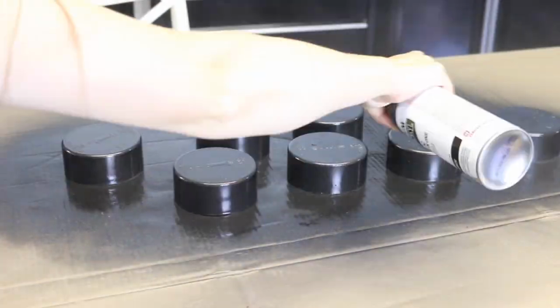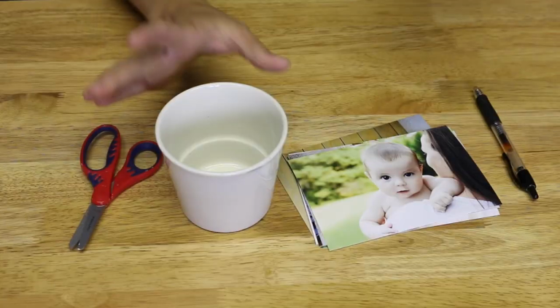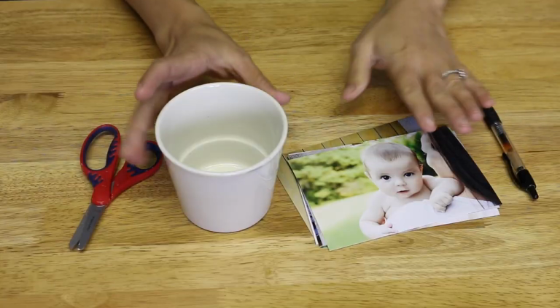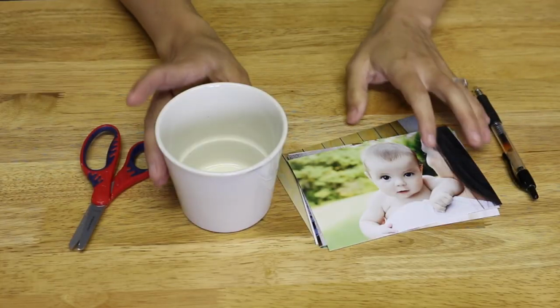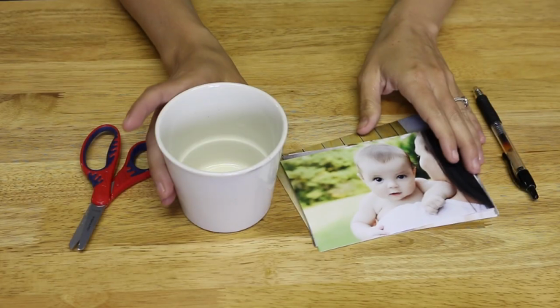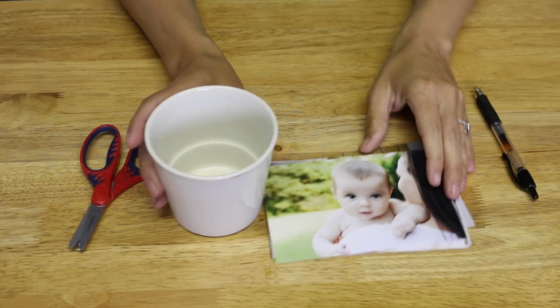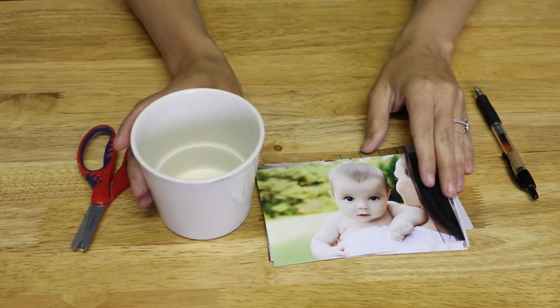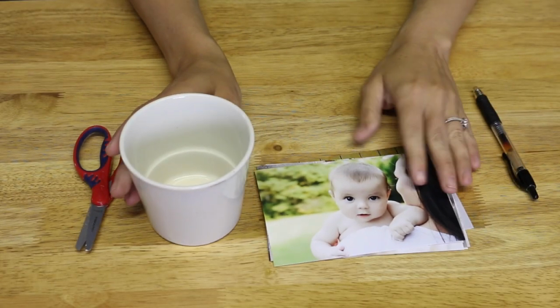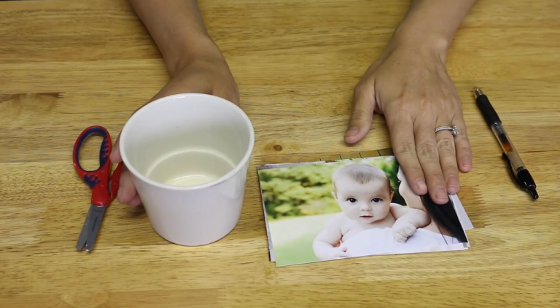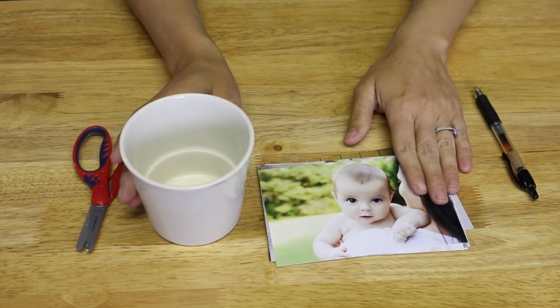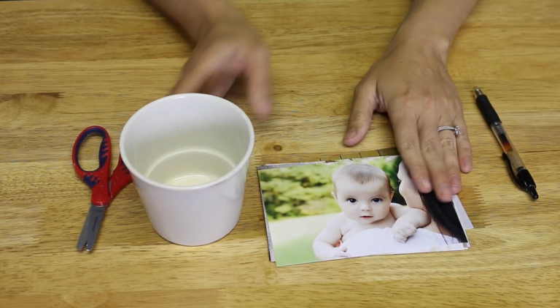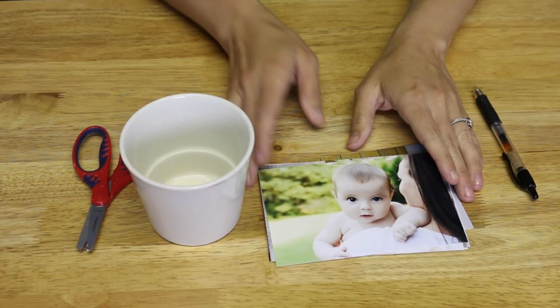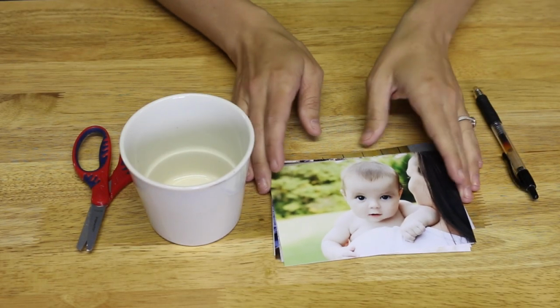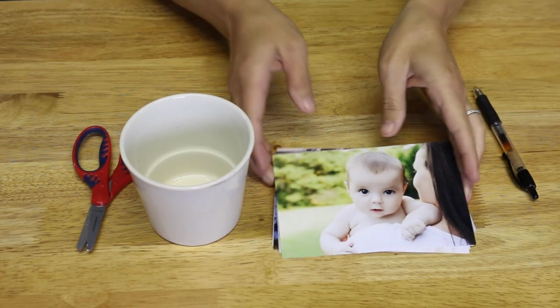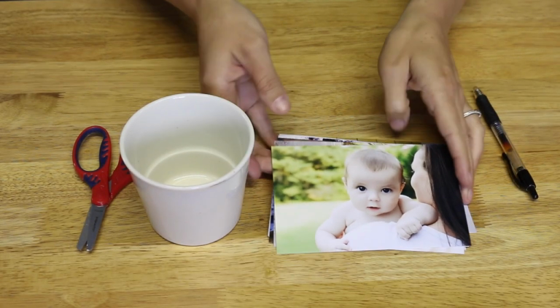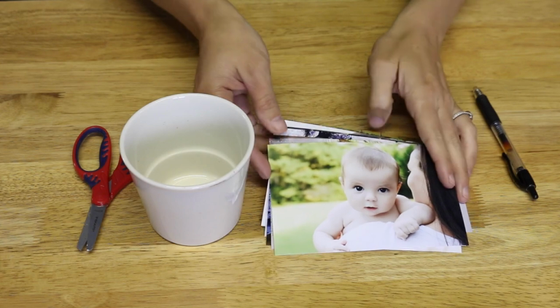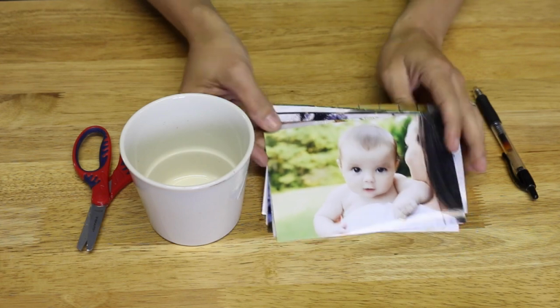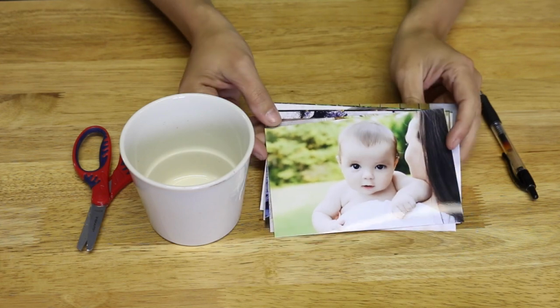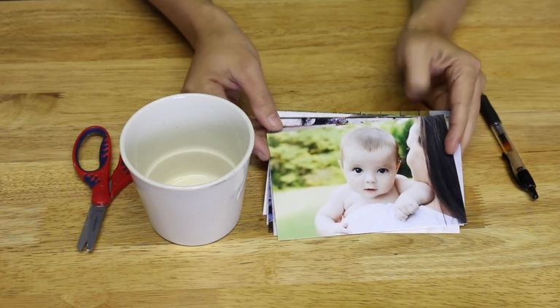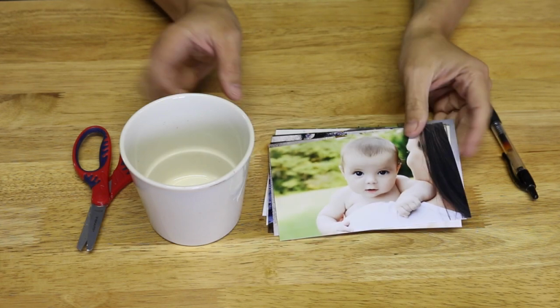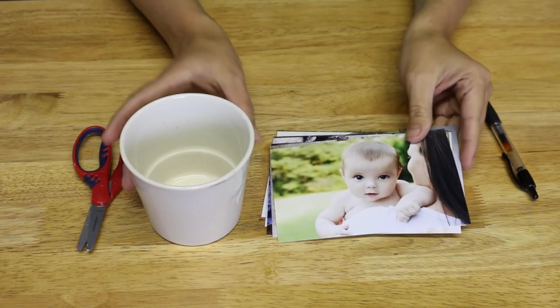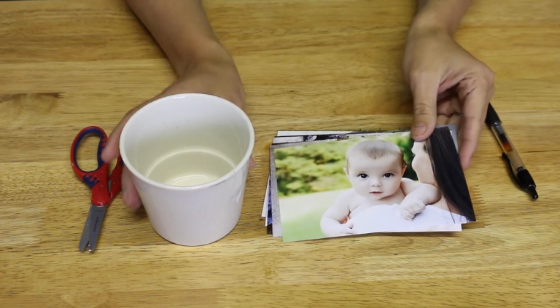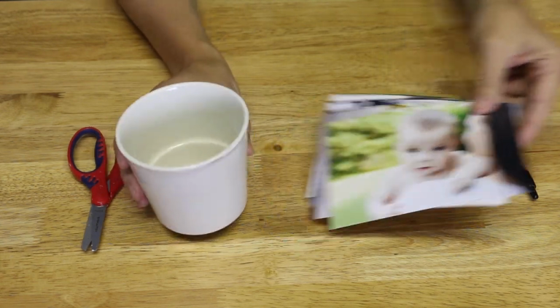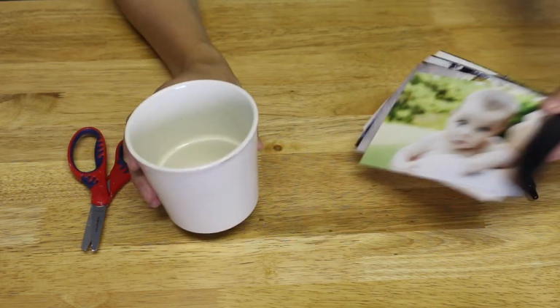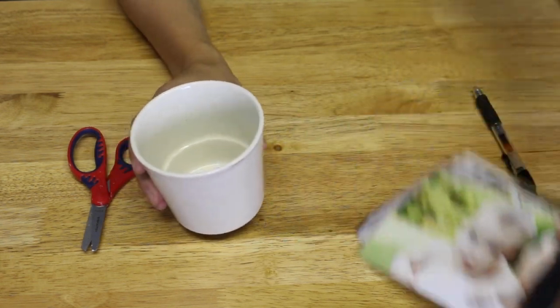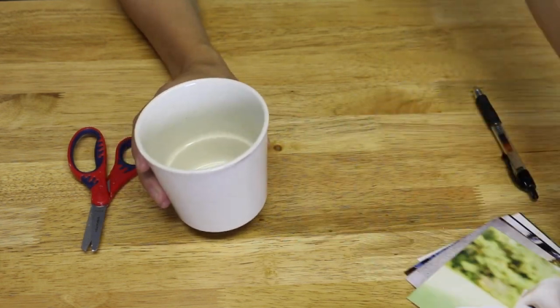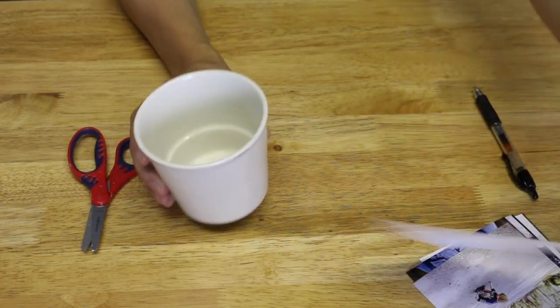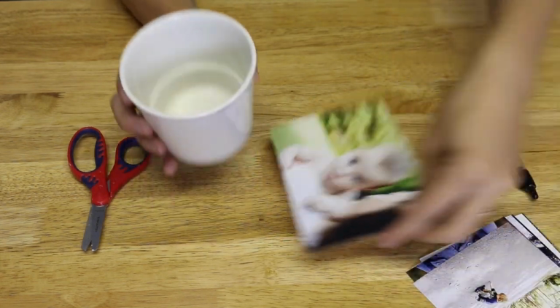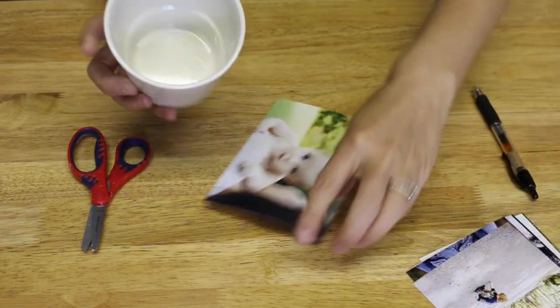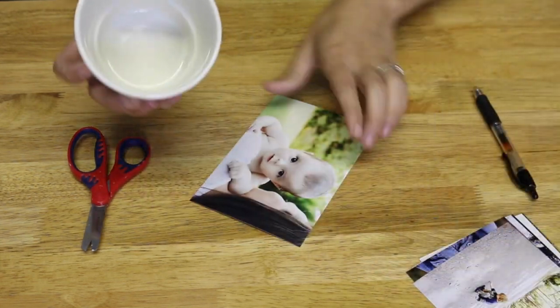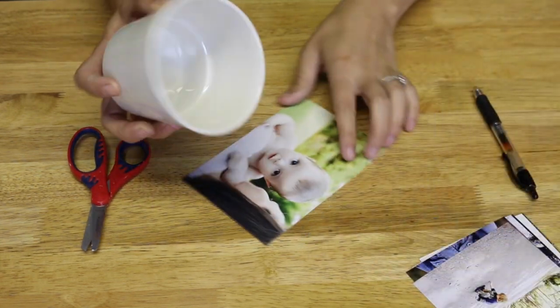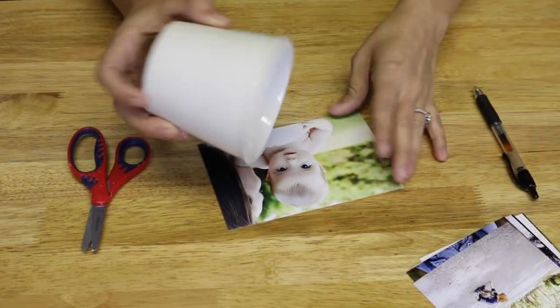While that's drying, you can go ahead and trace the circle onto your pictures and cut them out. It's a little time saver.